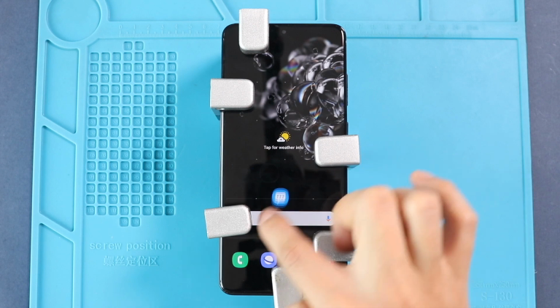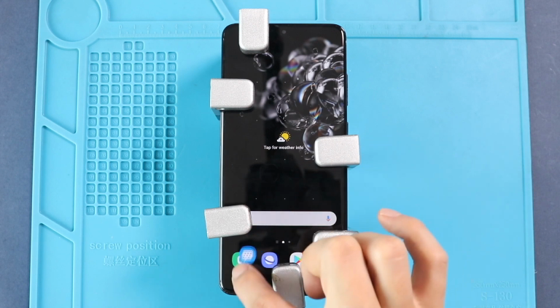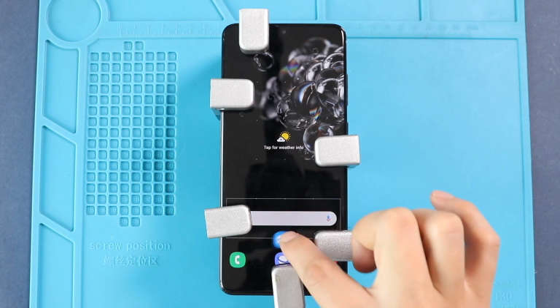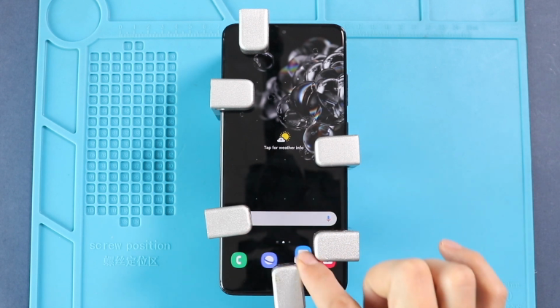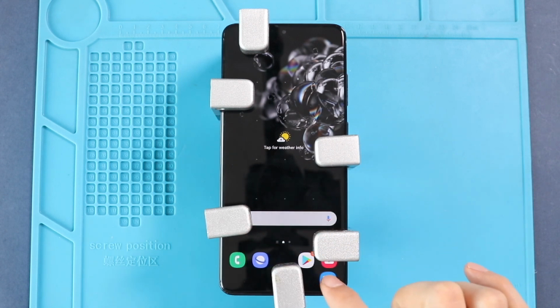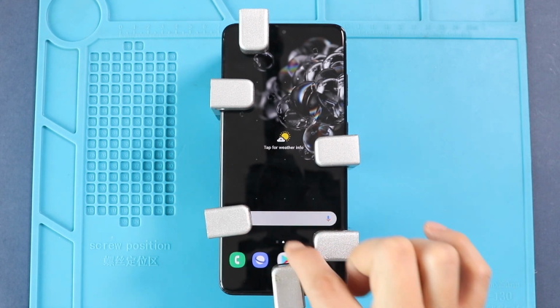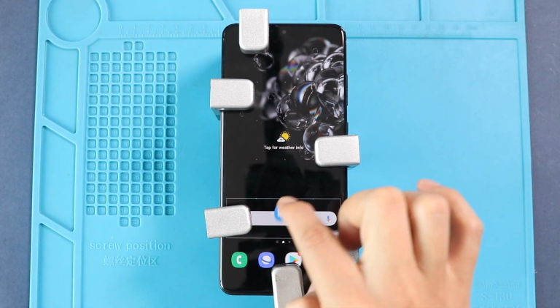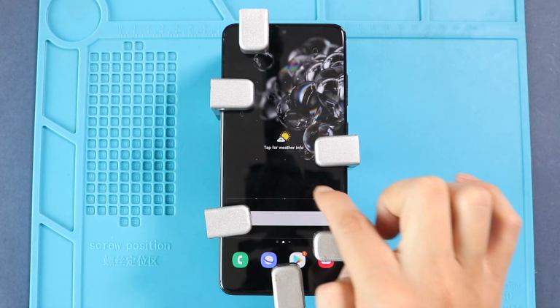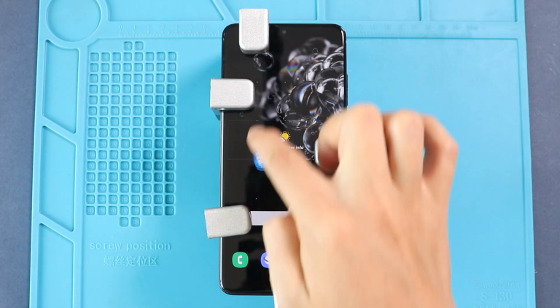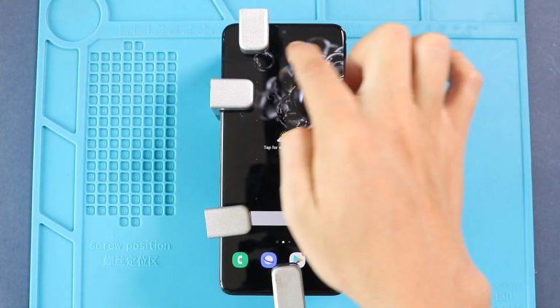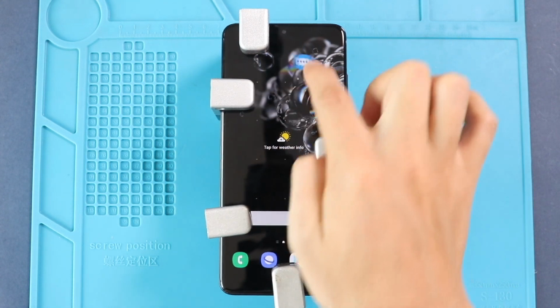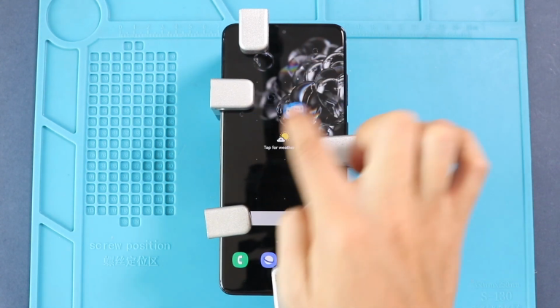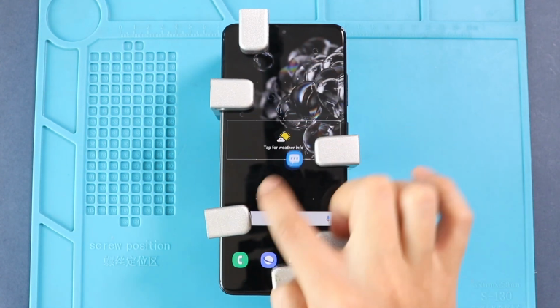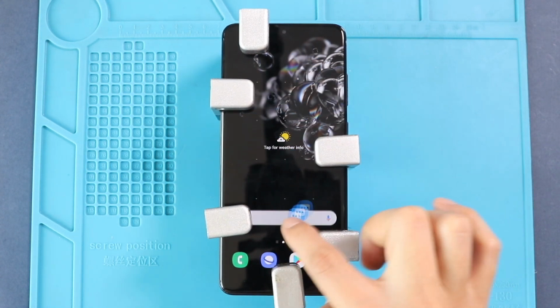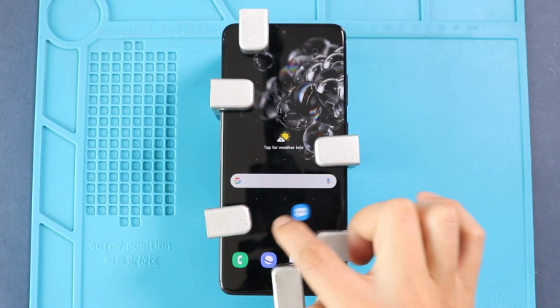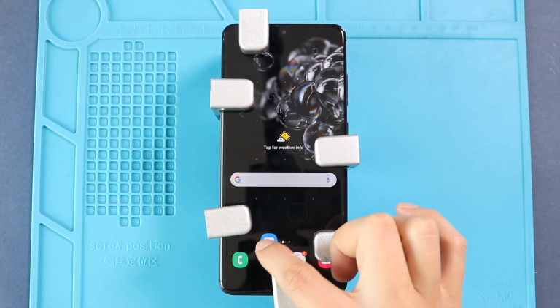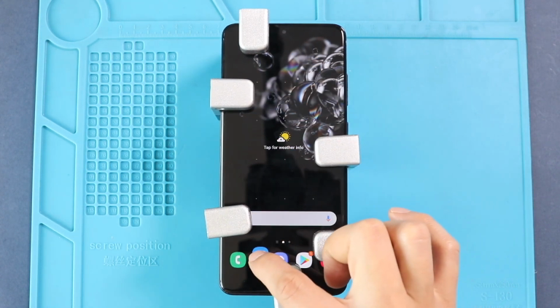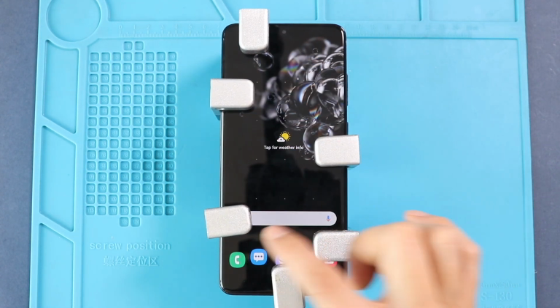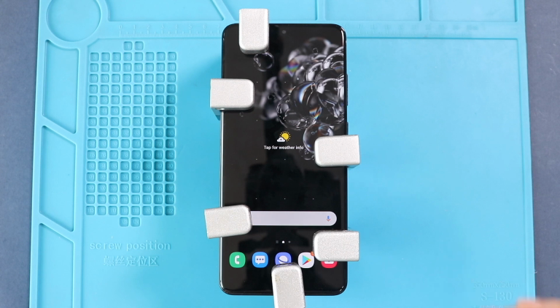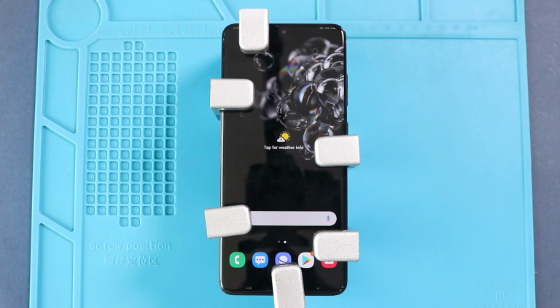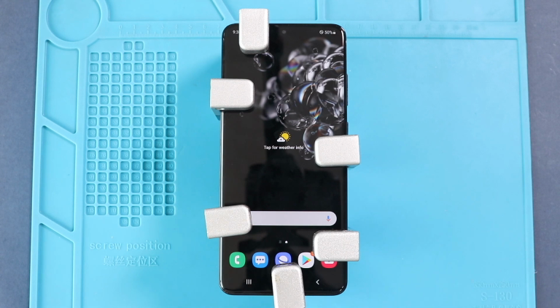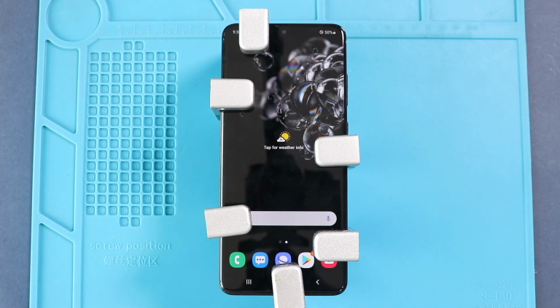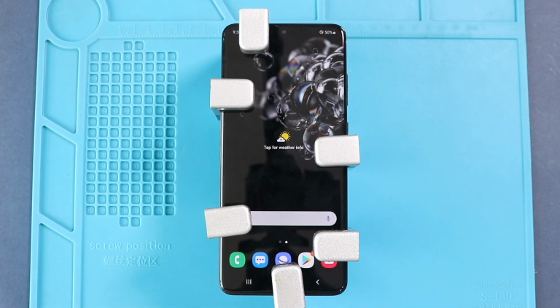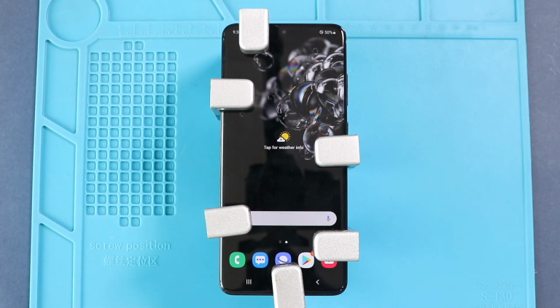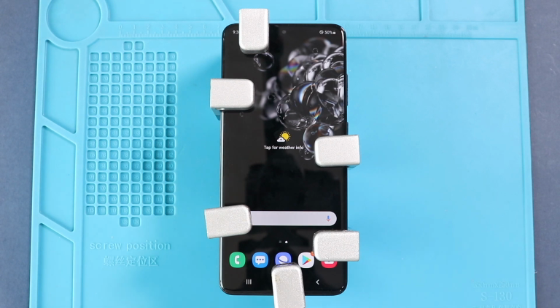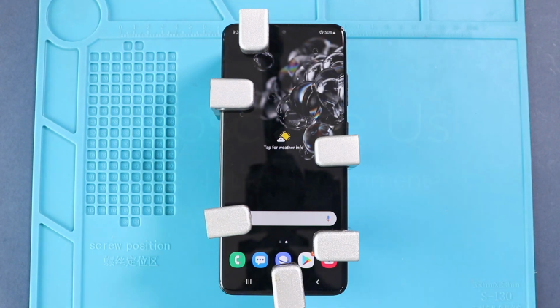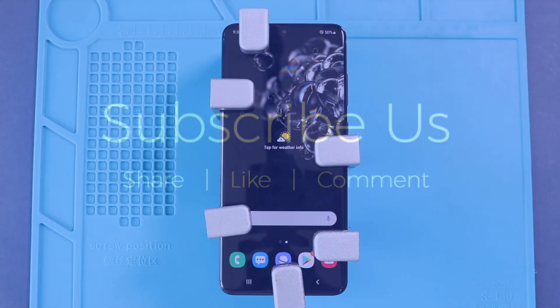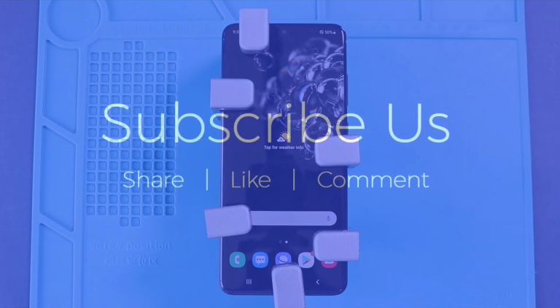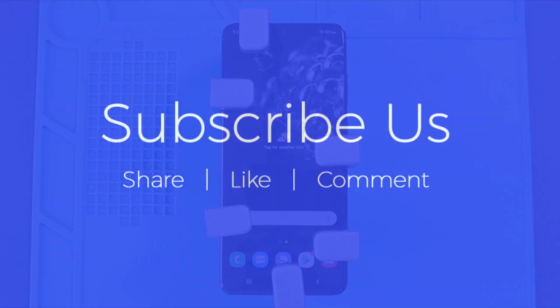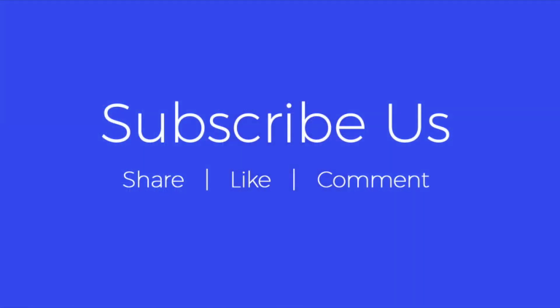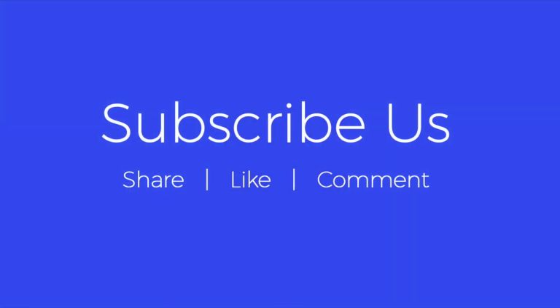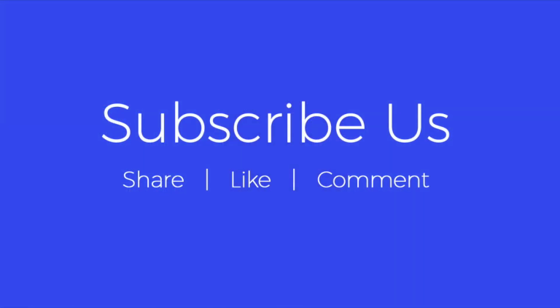I hope you have enjoyed the replacement guide. Let us know if you have any questions — please like, share, and comment on our videos. Hit the subscribe button for more videos. Thank you.